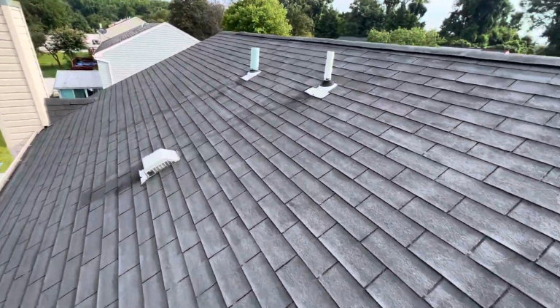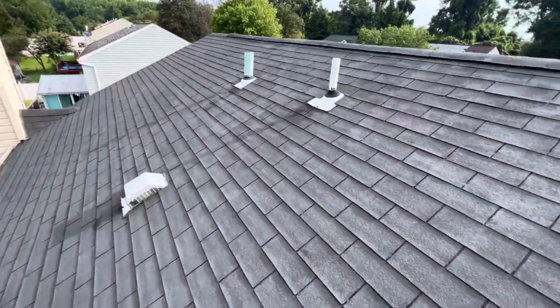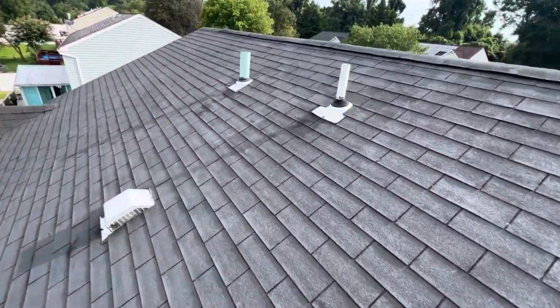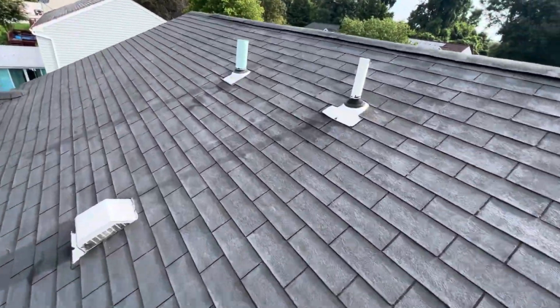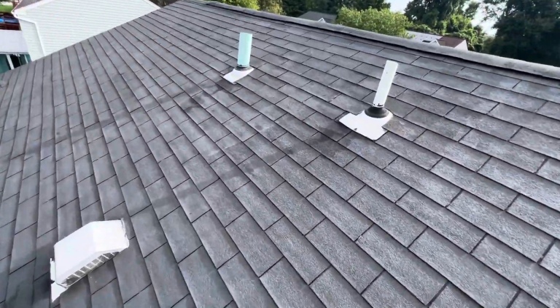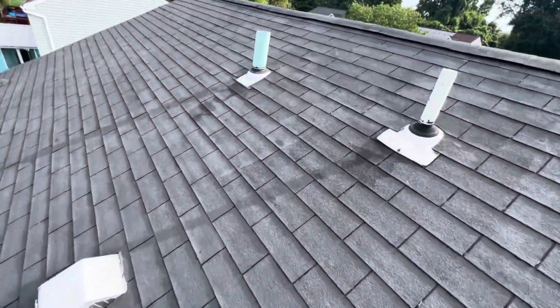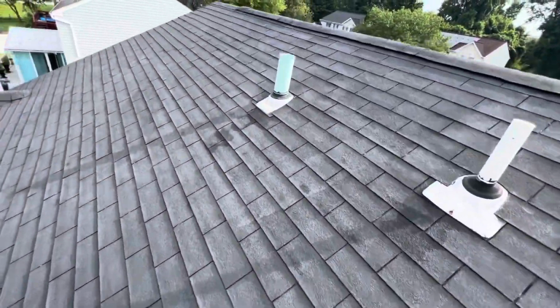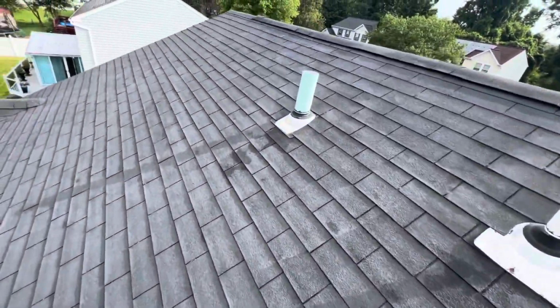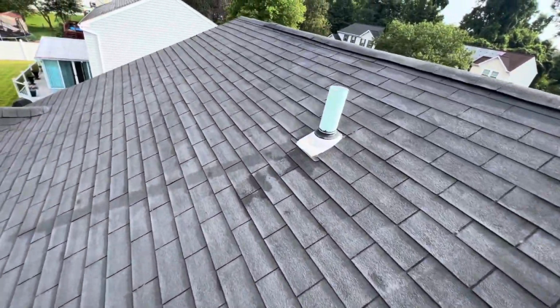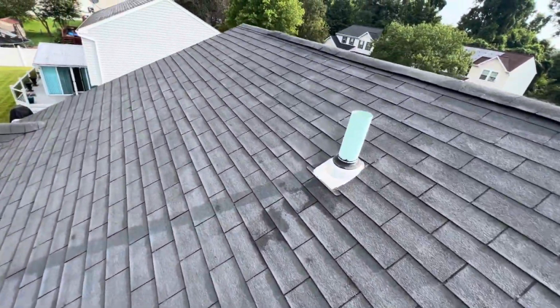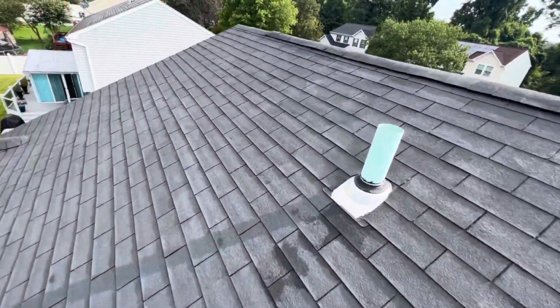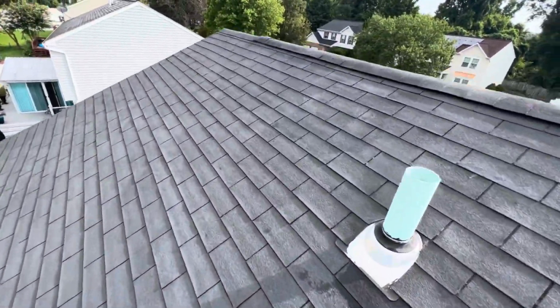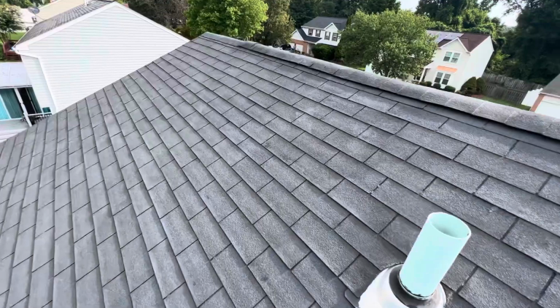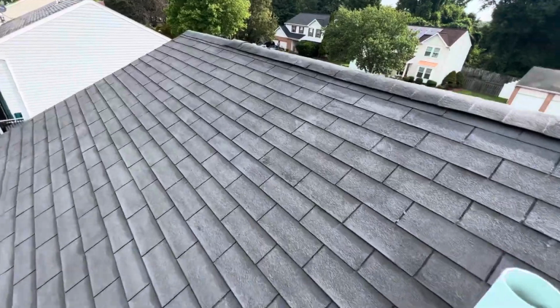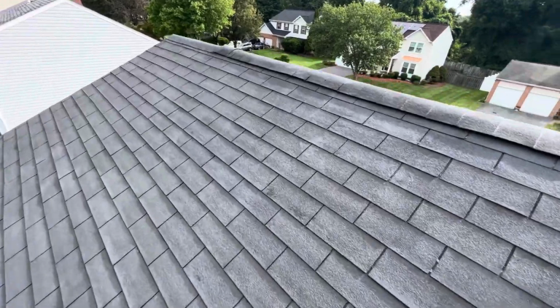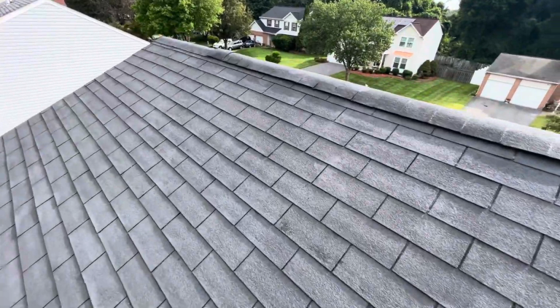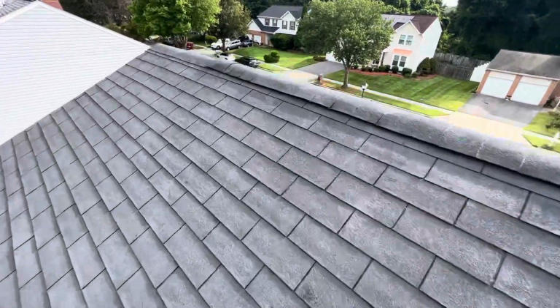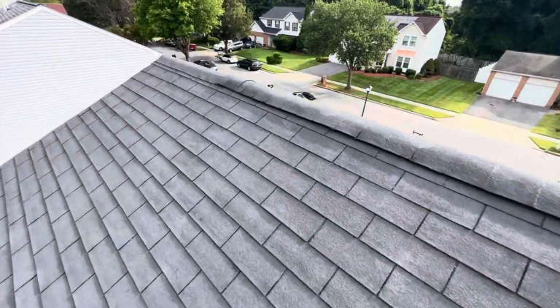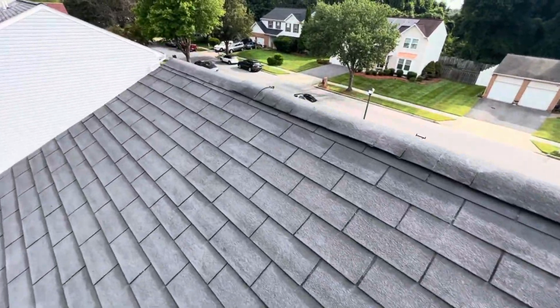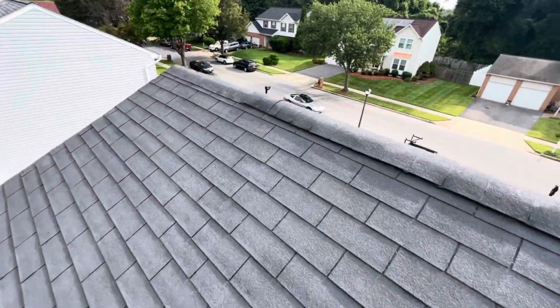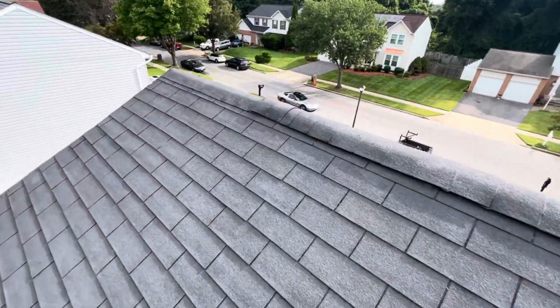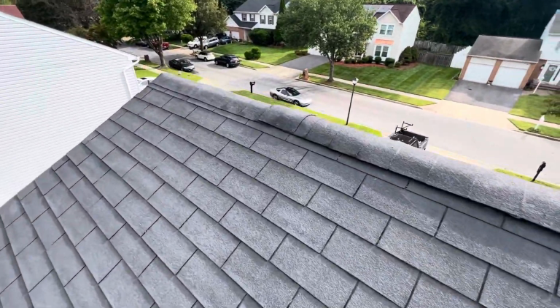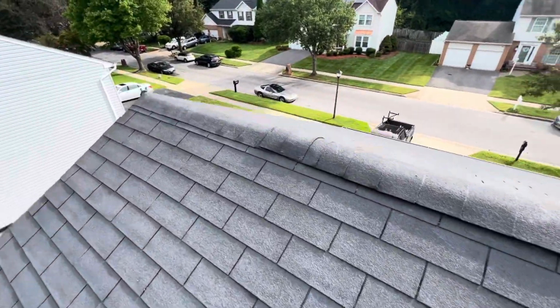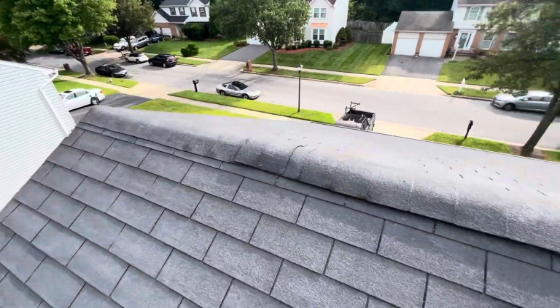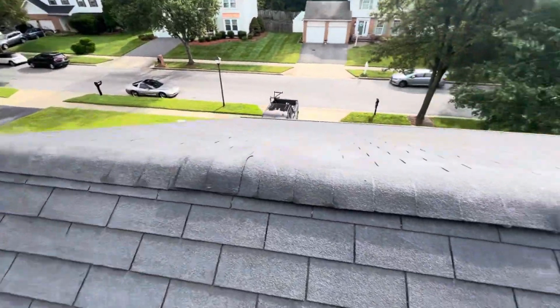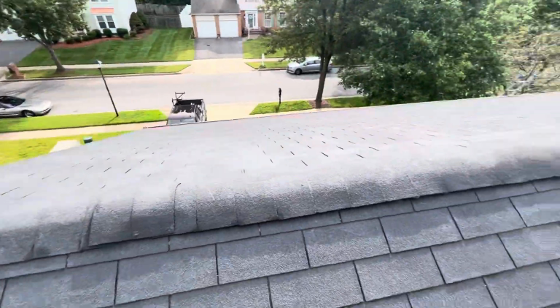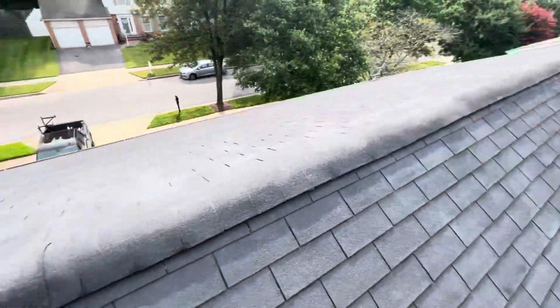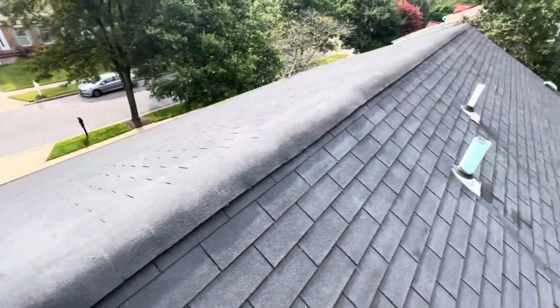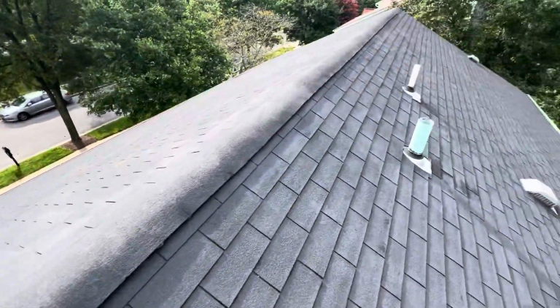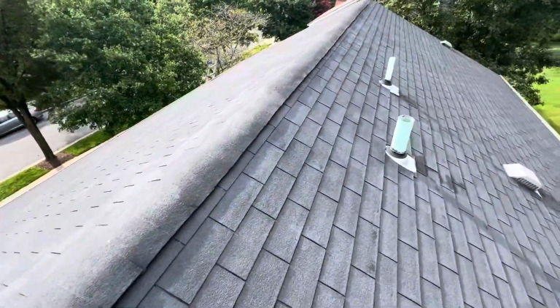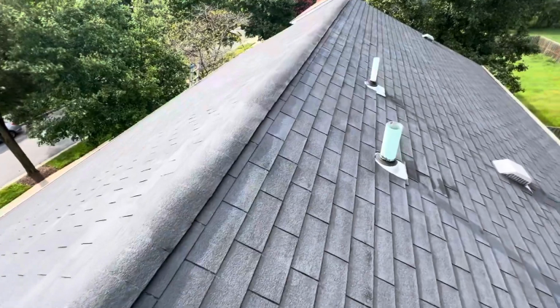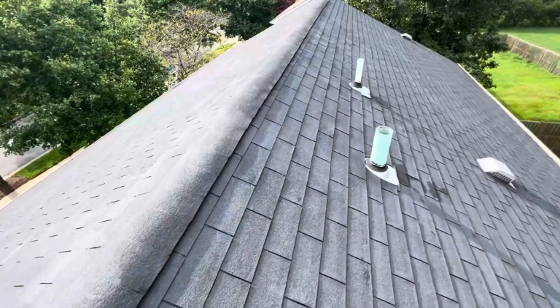But how about this — what do you all think about painting shingles? Painting three-tab shingles to buy them more life and change the color?